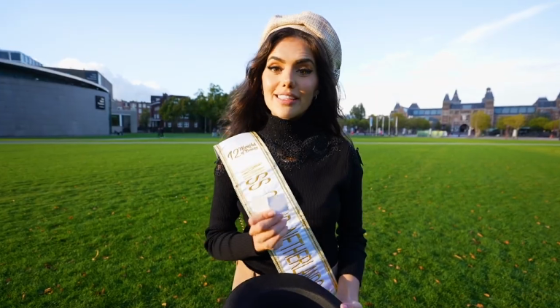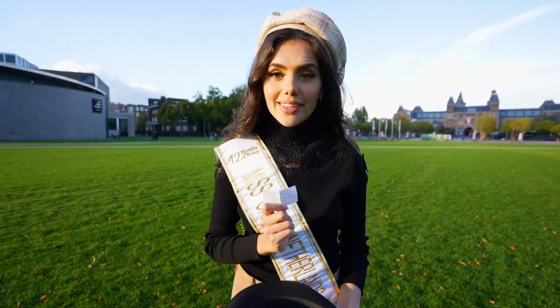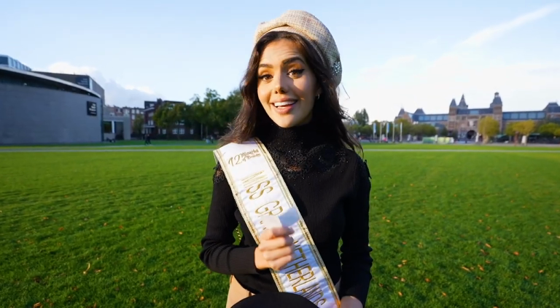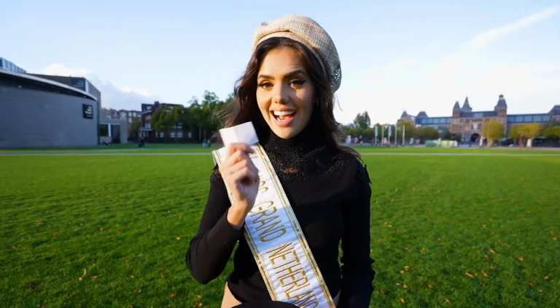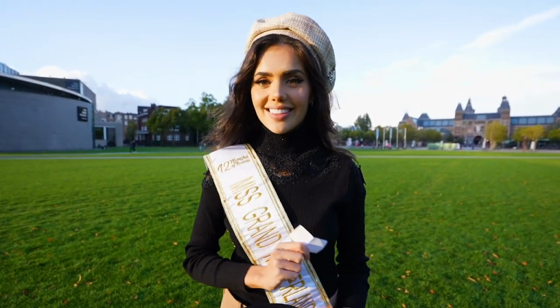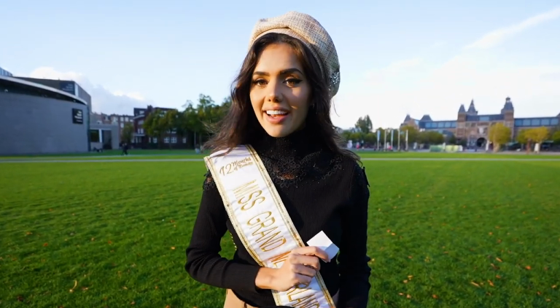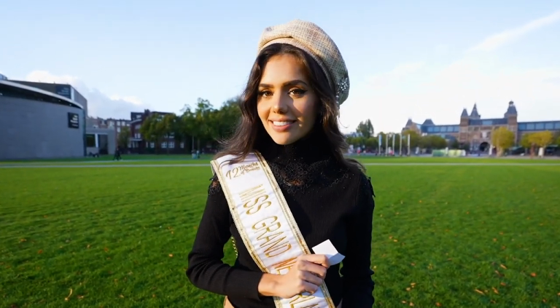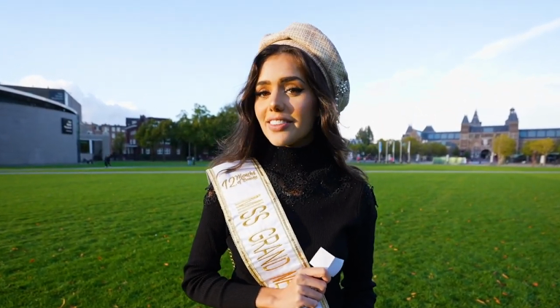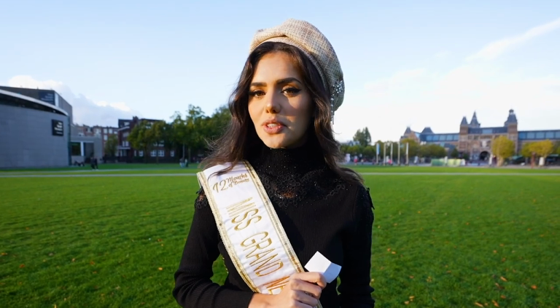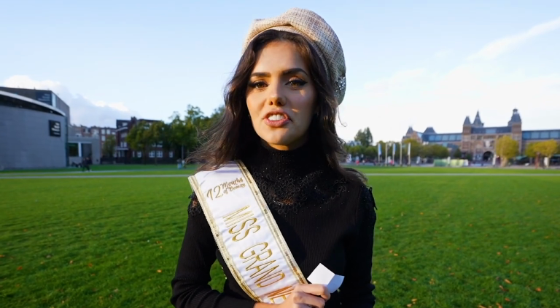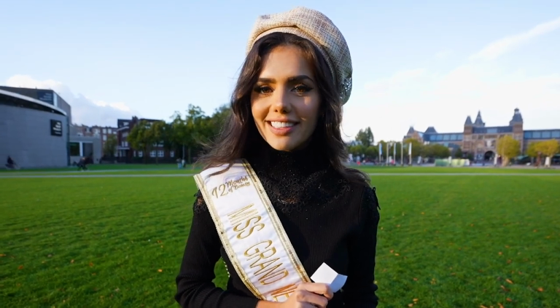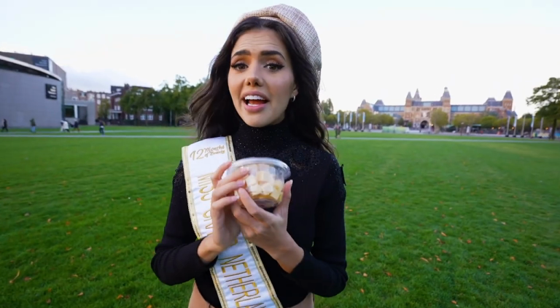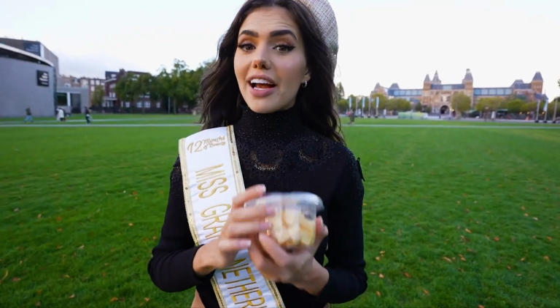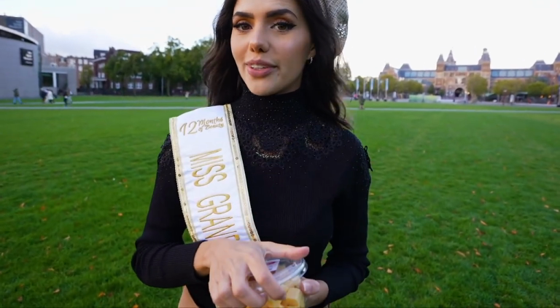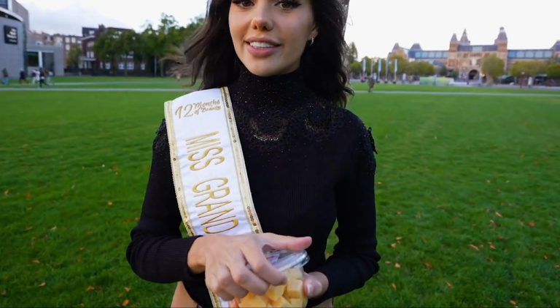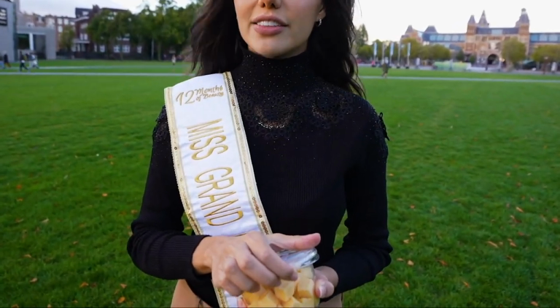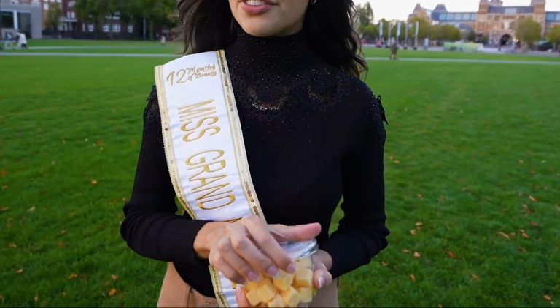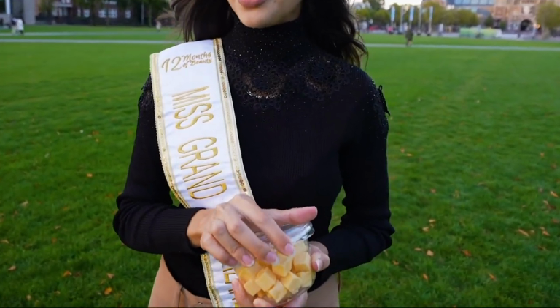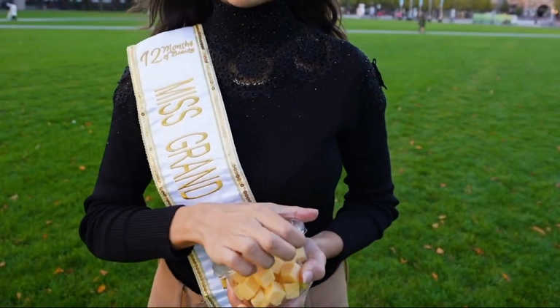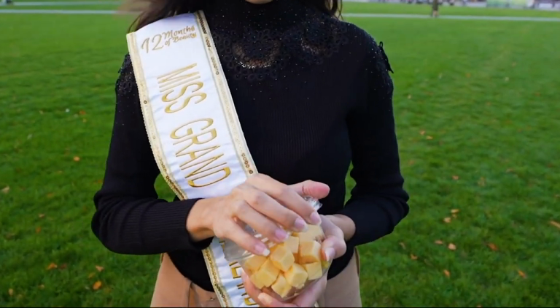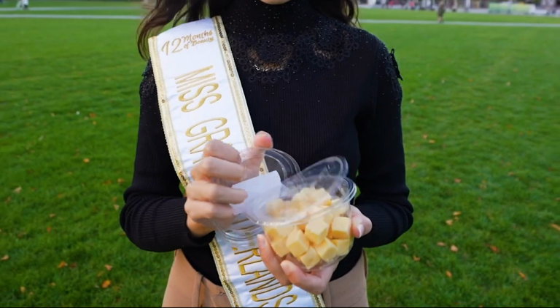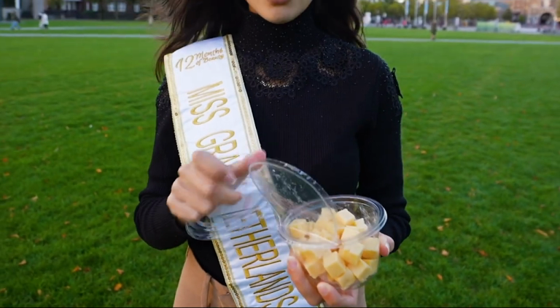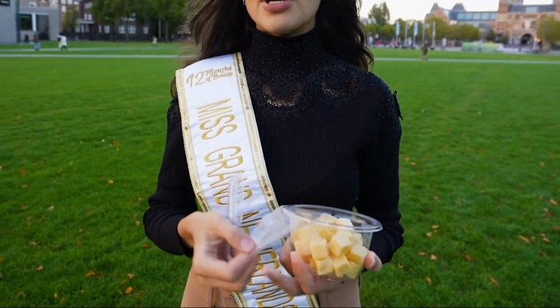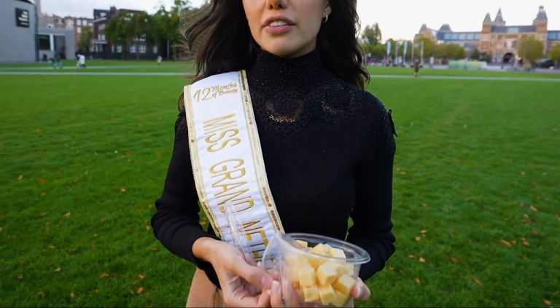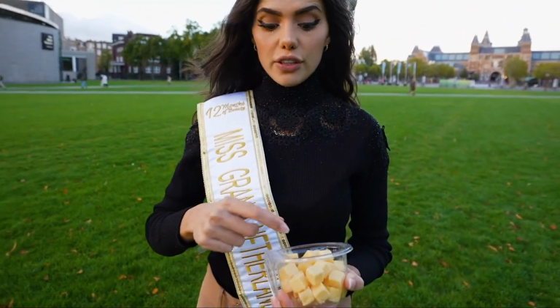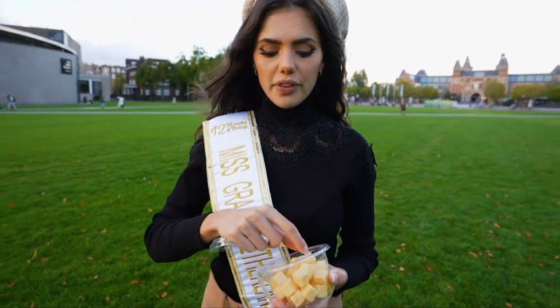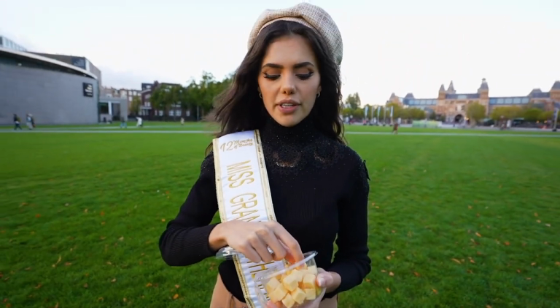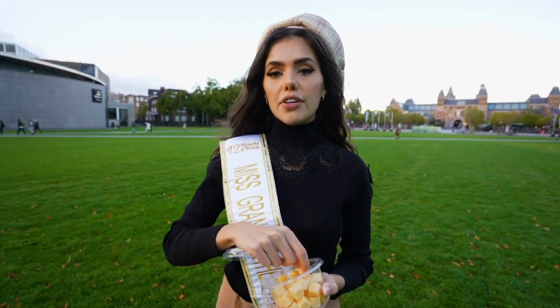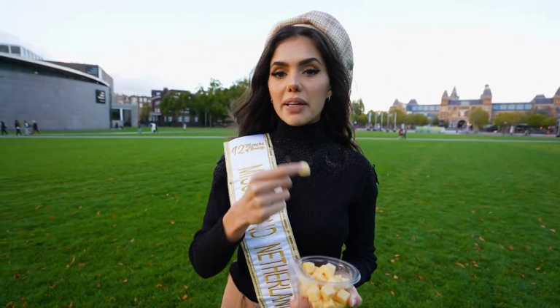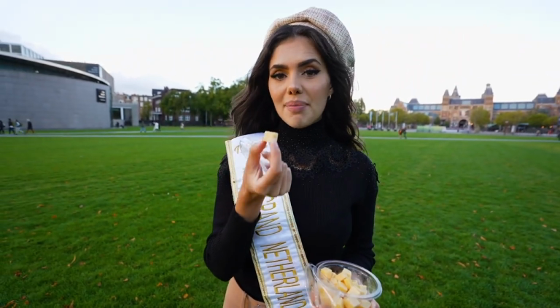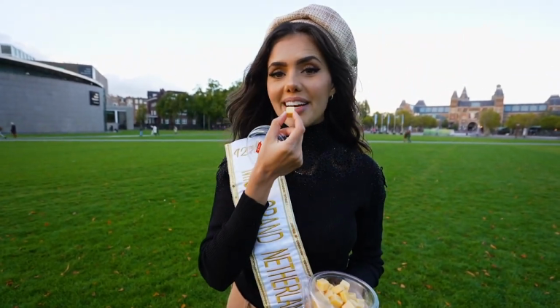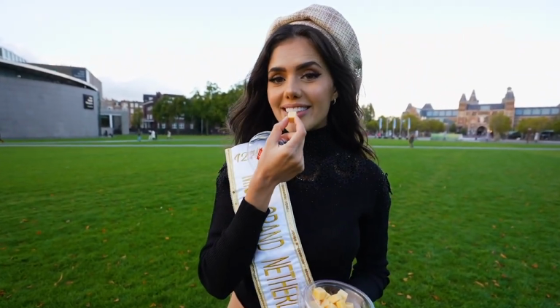The next one is kaas. Kaas is the Dutch word for cheese. Here I have kaasblokjes — these are Dutch cheese cubes. It's really common to have these at a Dutch birthday party. You just pick them up and eat them like this.